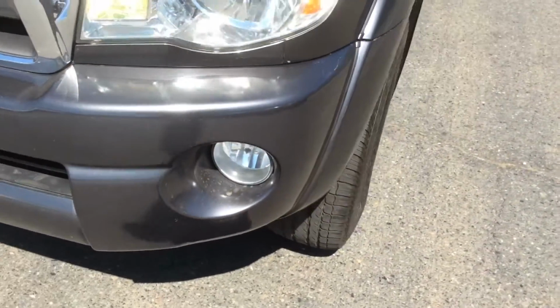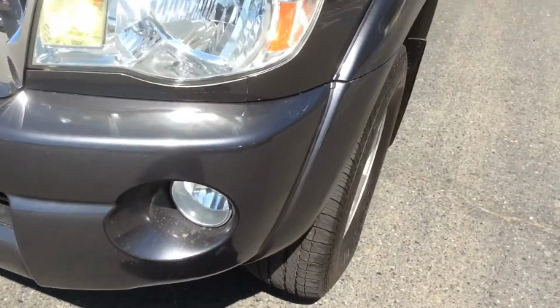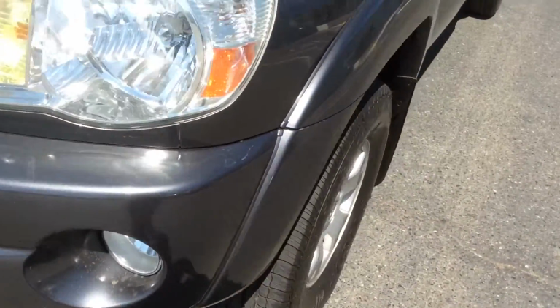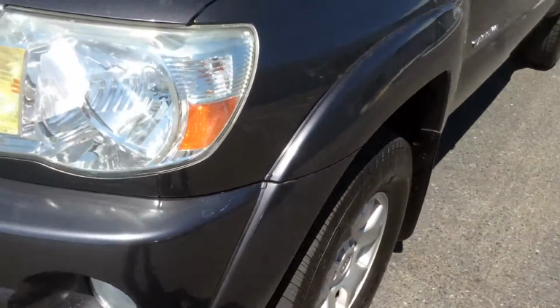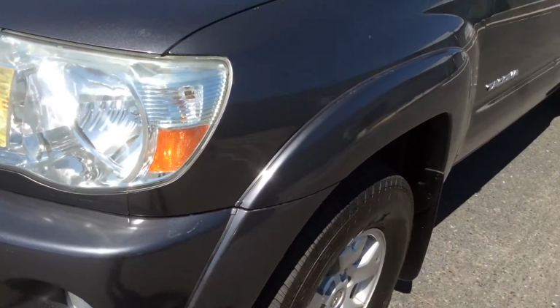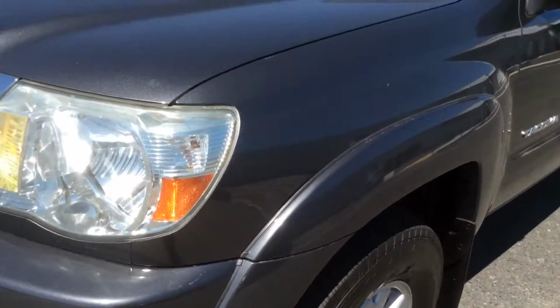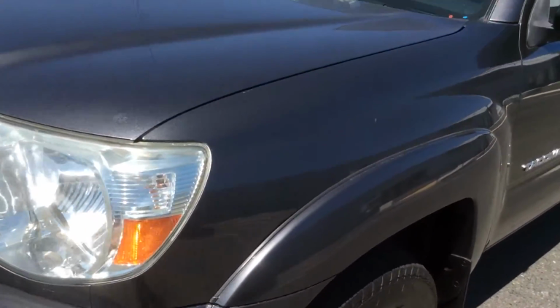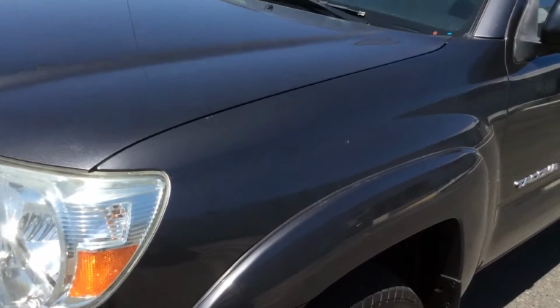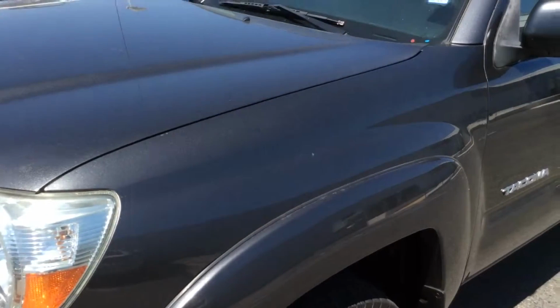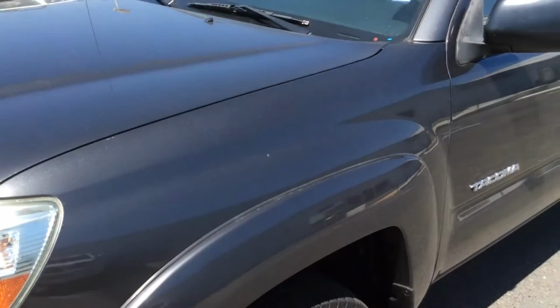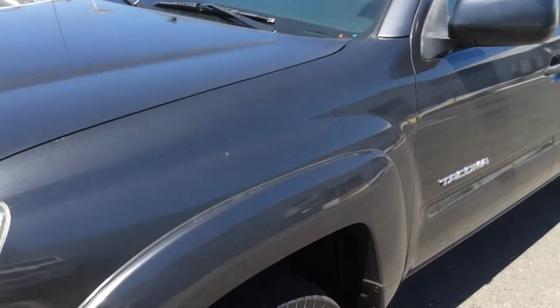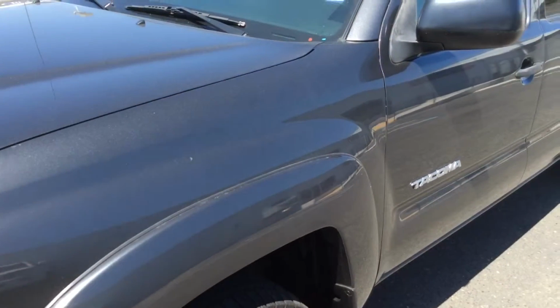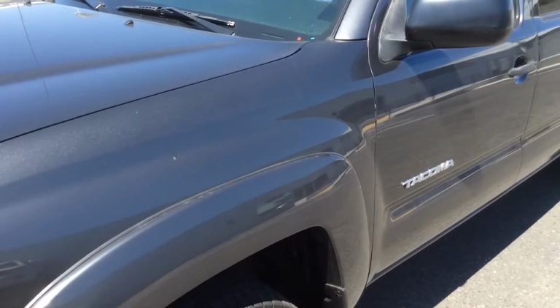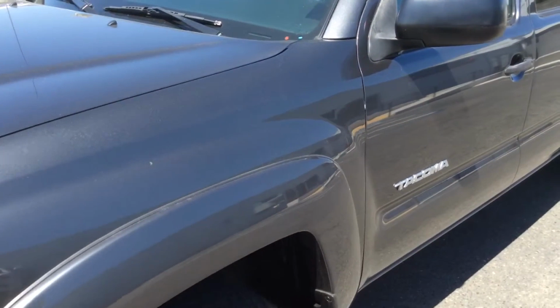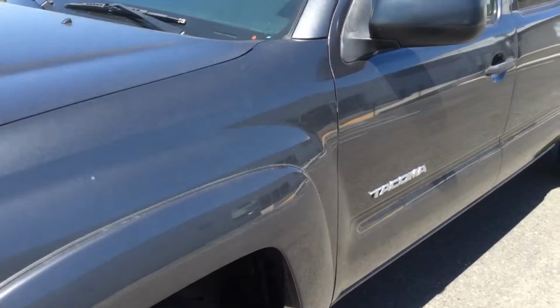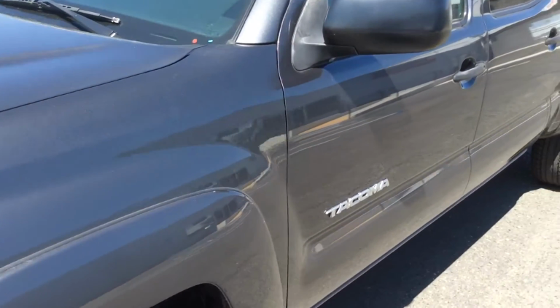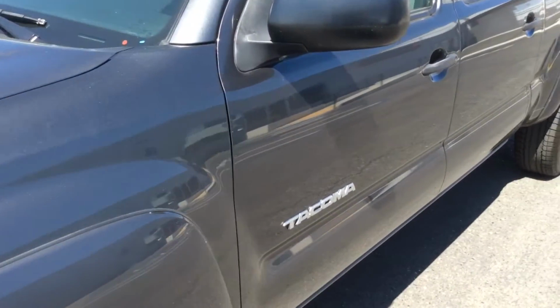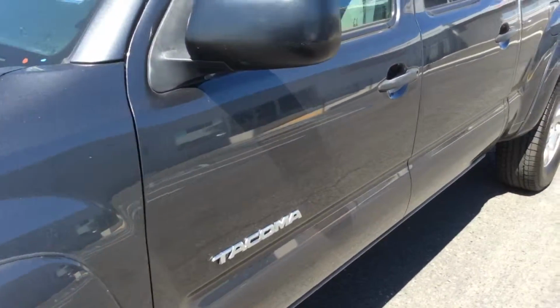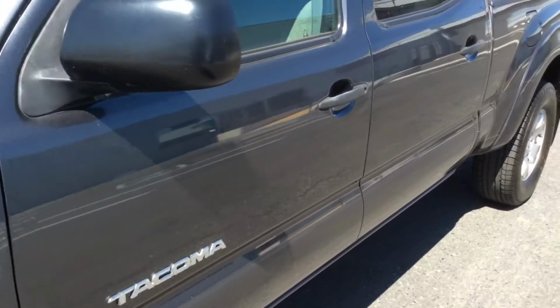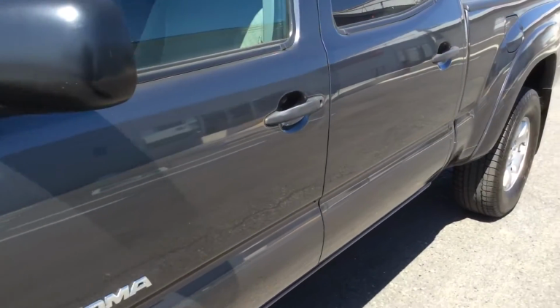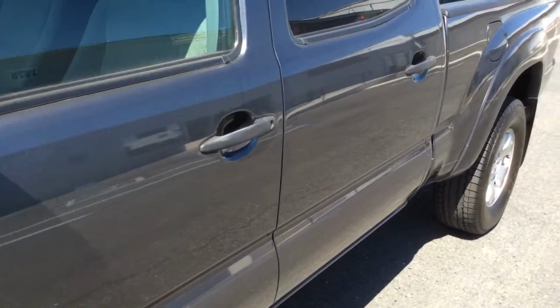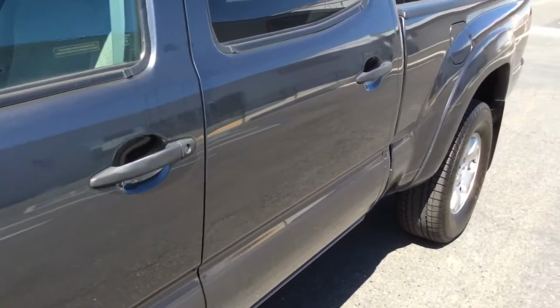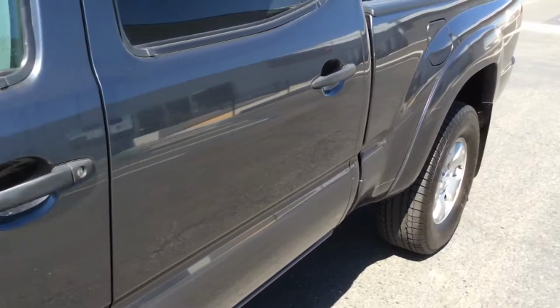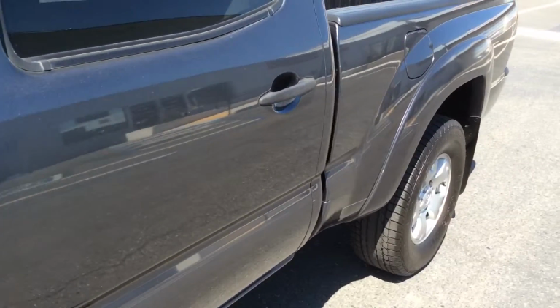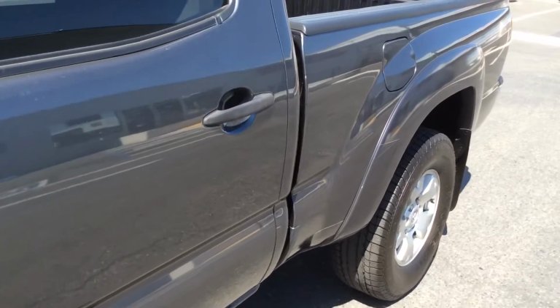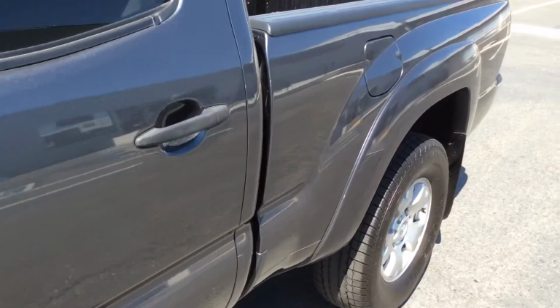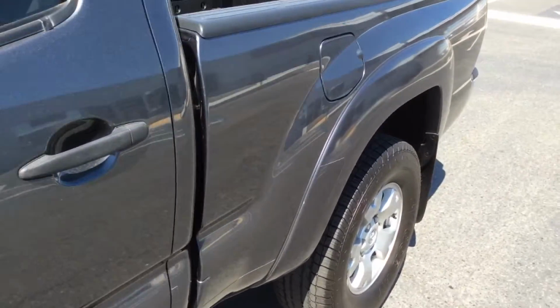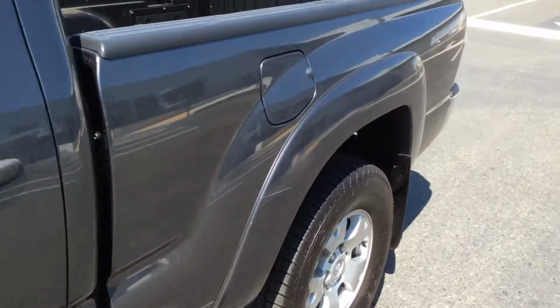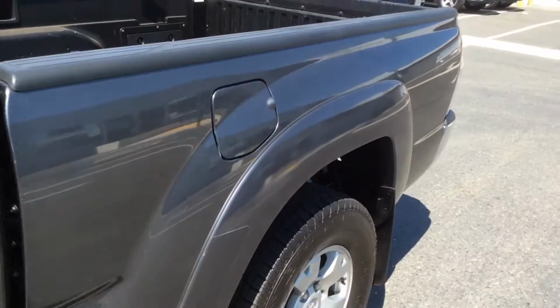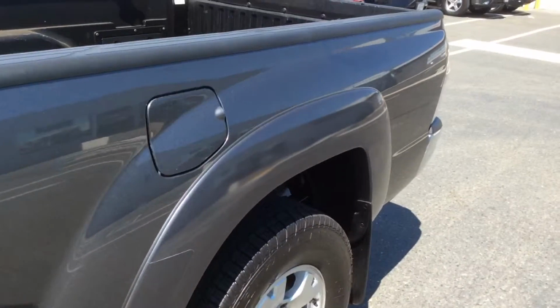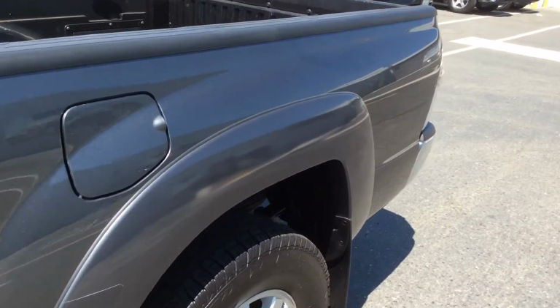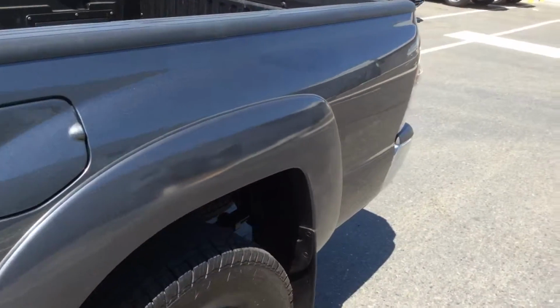As we go down the driver's side, you can see the body panels here are clean and straight. There's no dents, no dings, no parking lot rash — this shows very nicely all the way to the very back.